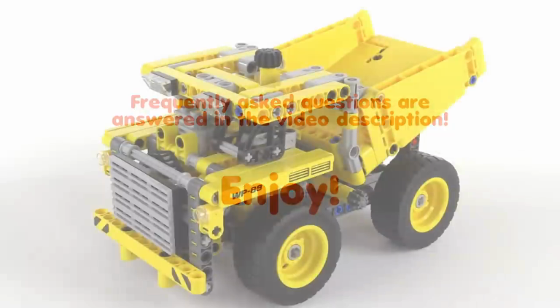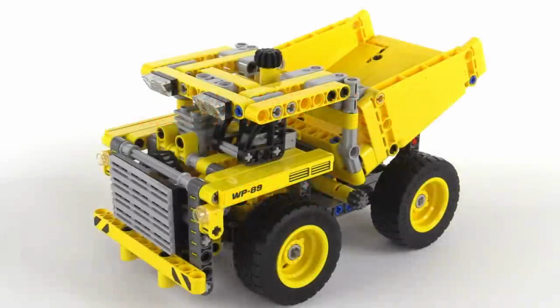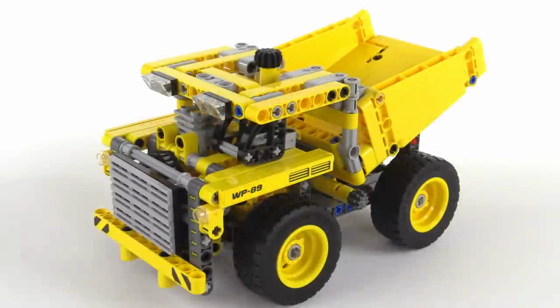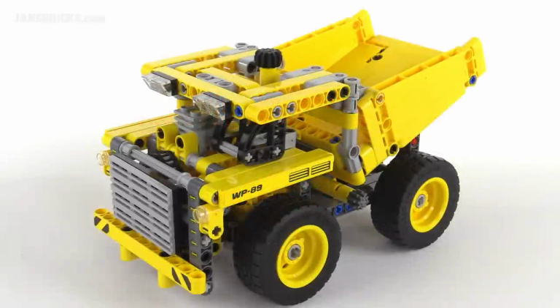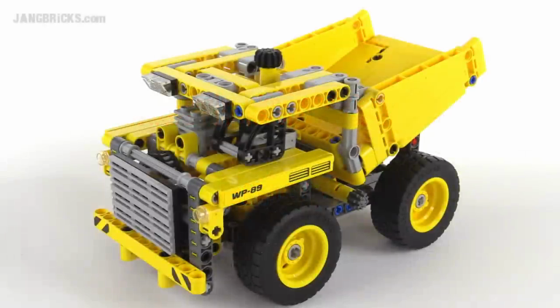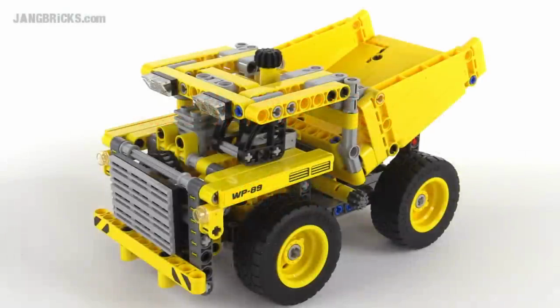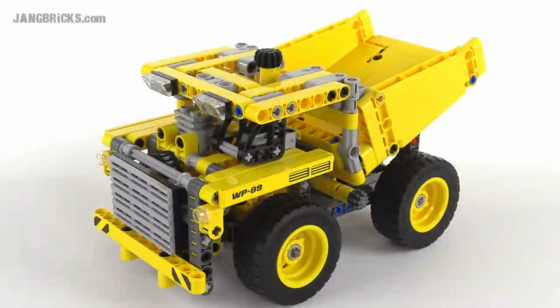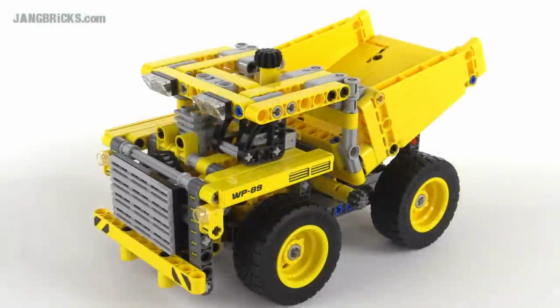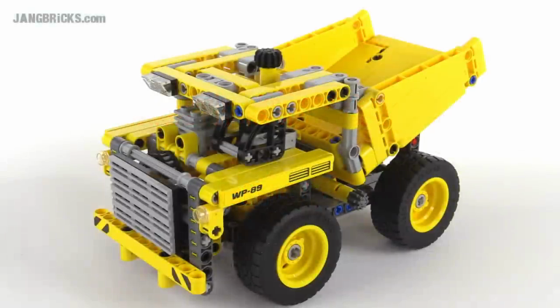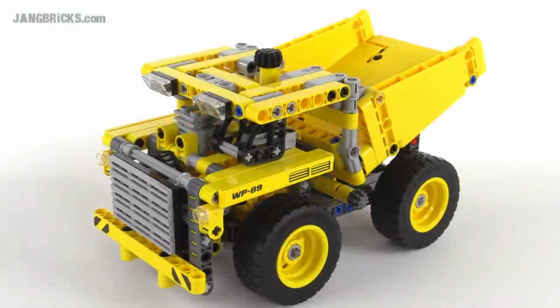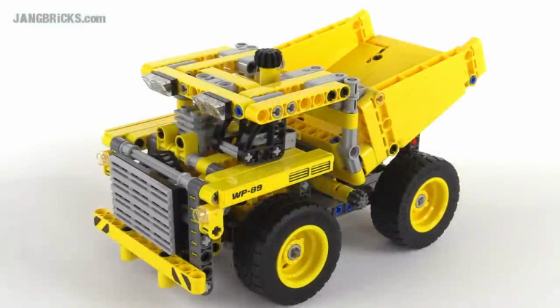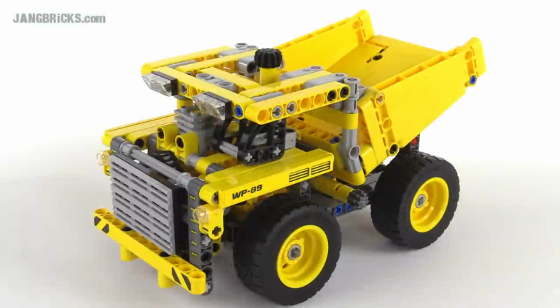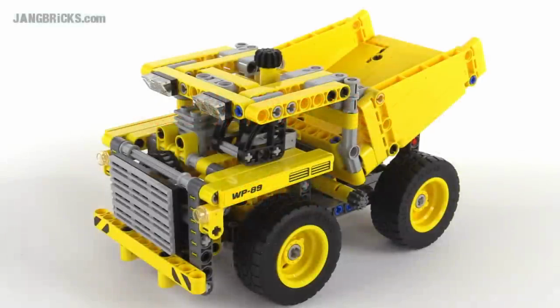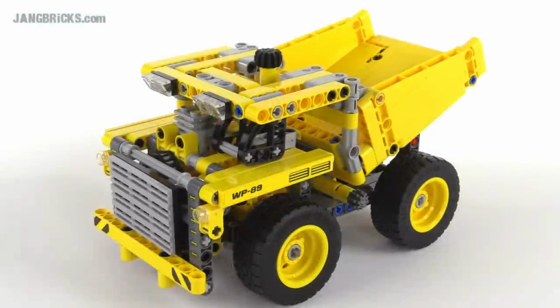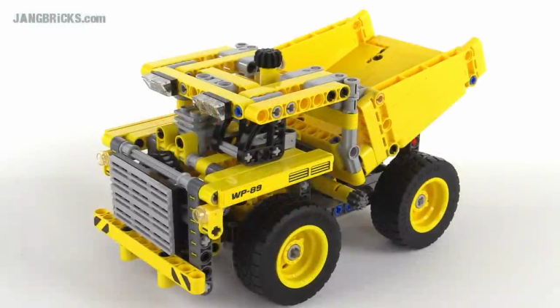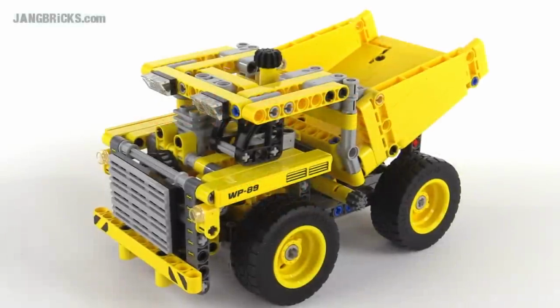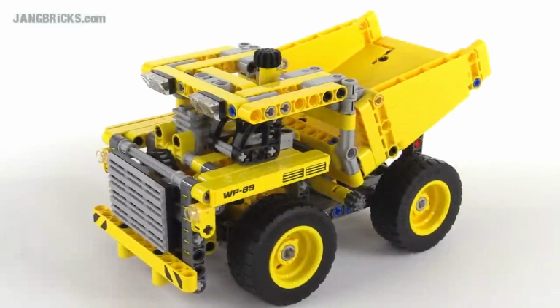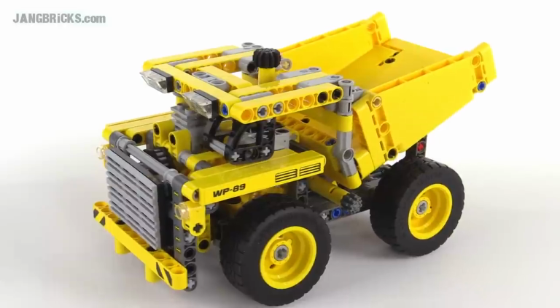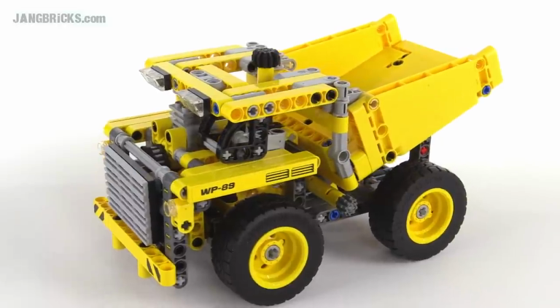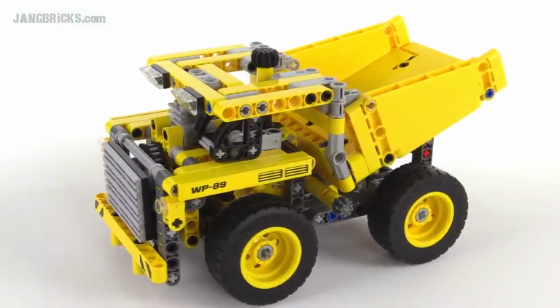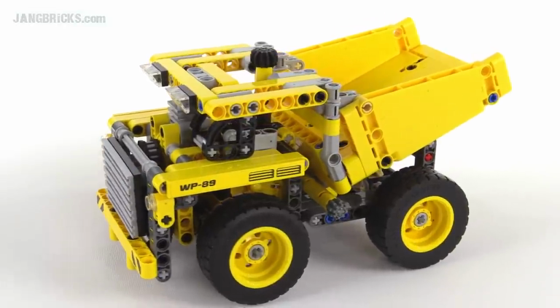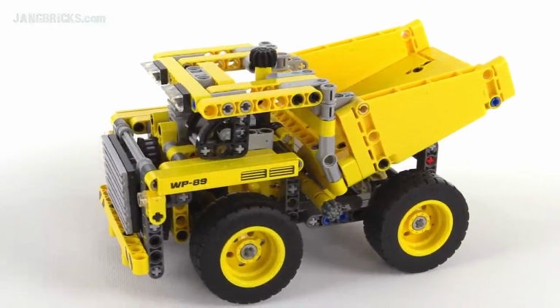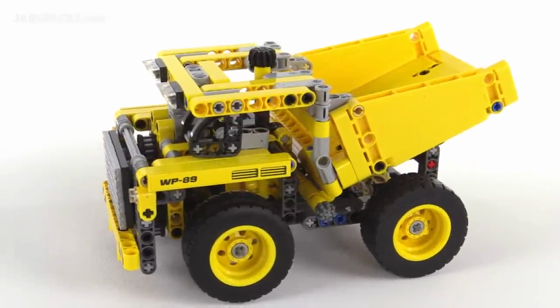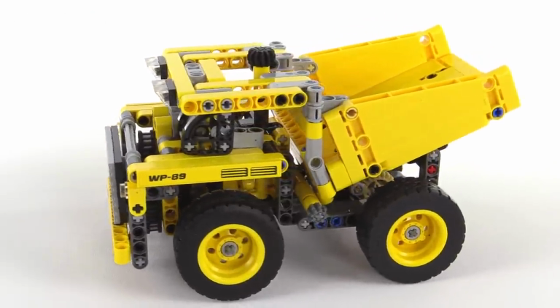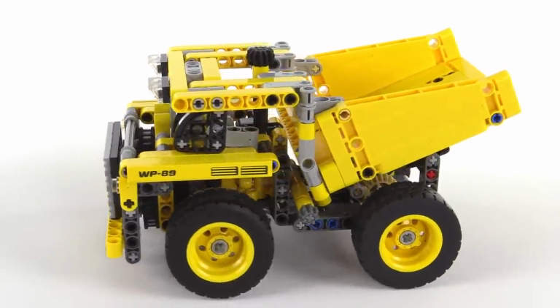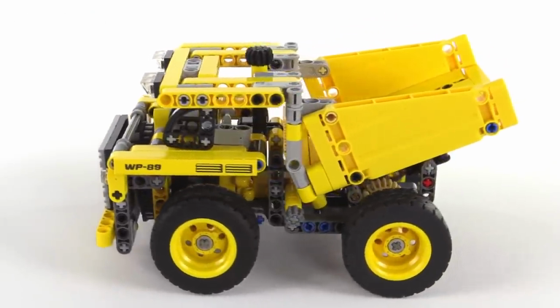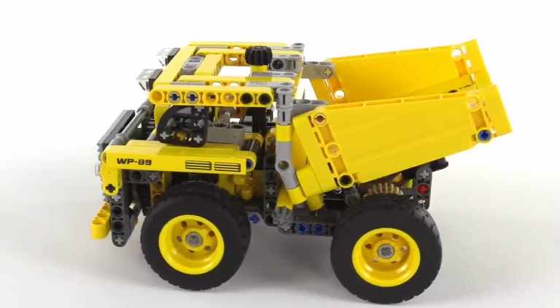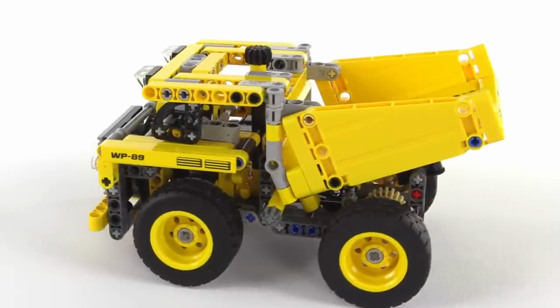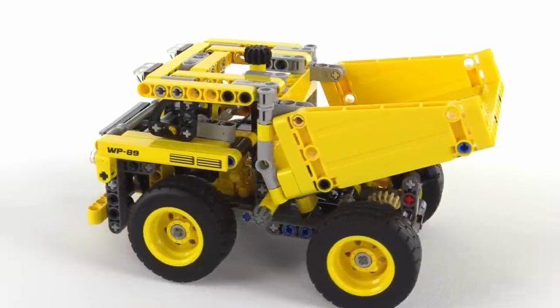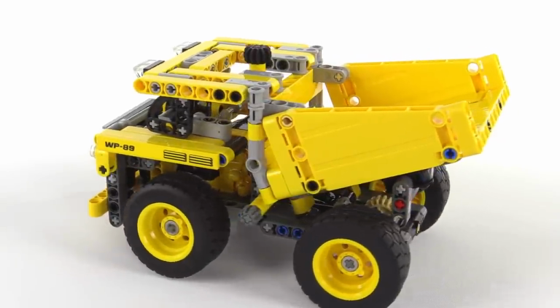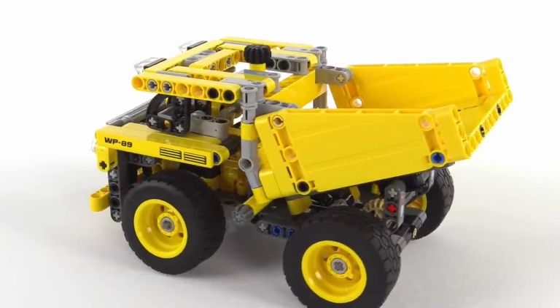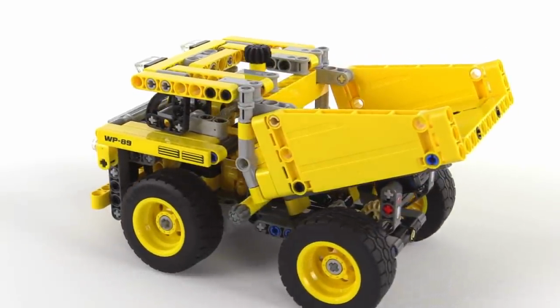Hello, it's Jang here with a look at a LEGO Technic set for 2015. This one comes with 362 pieces — it's the mining truck. So big old dump-style truck in a modest size this time.